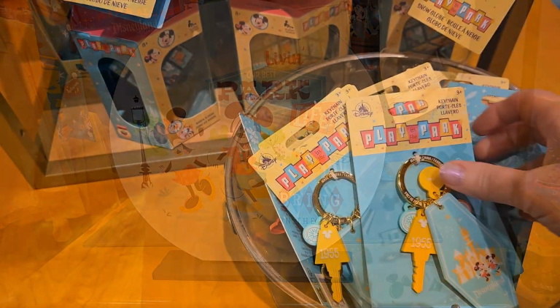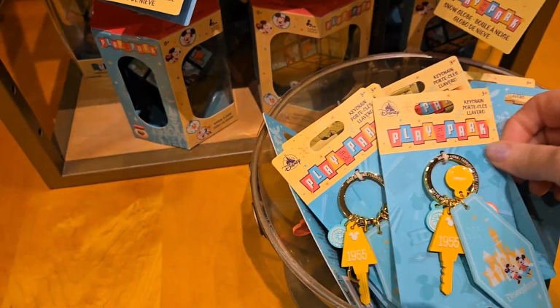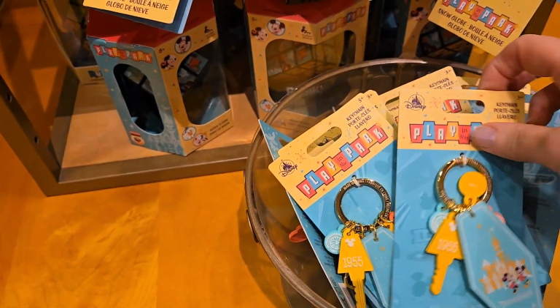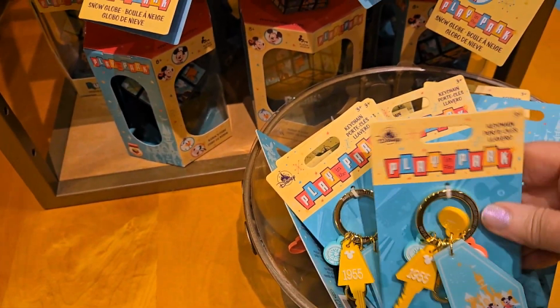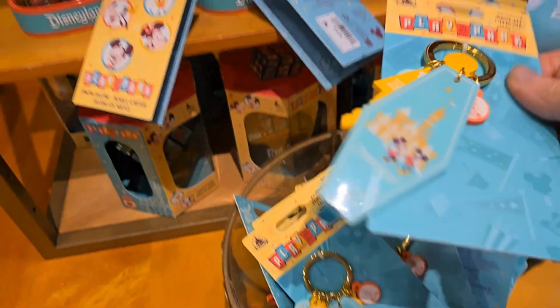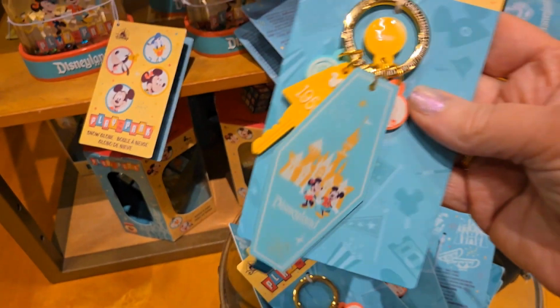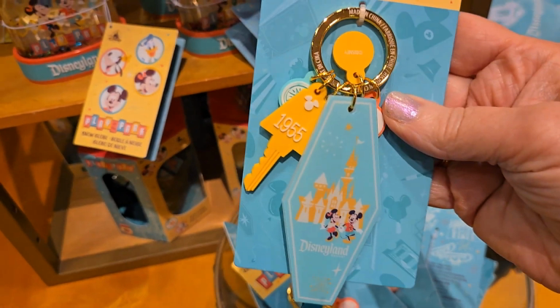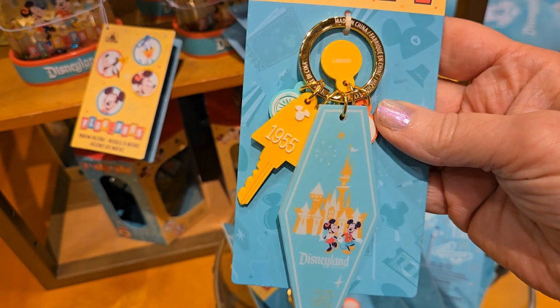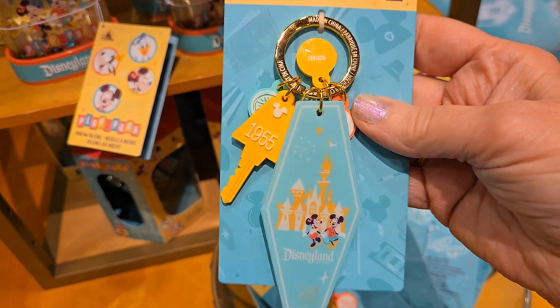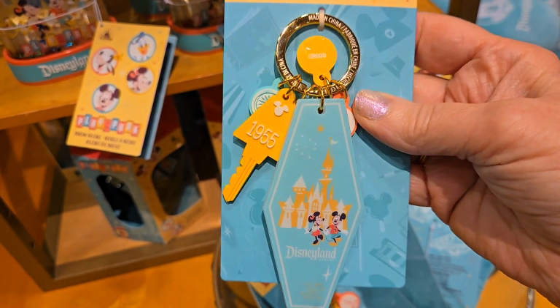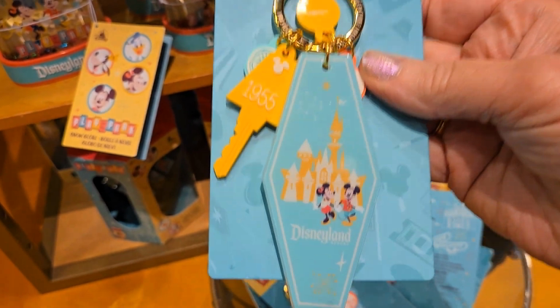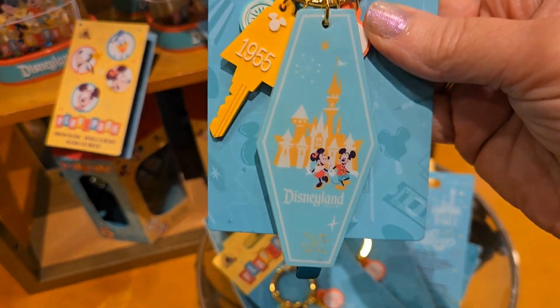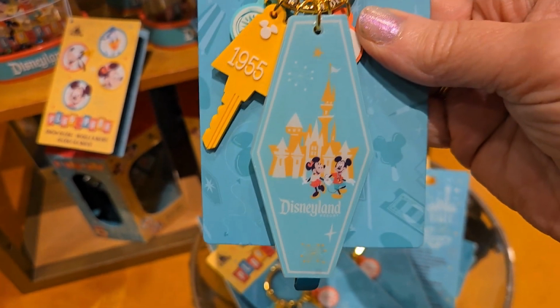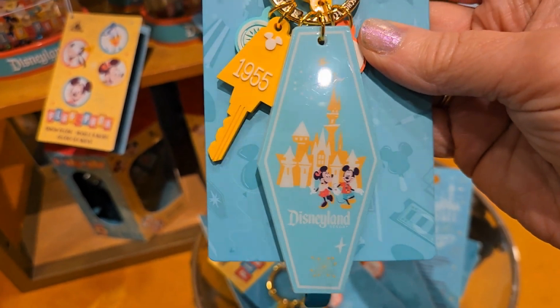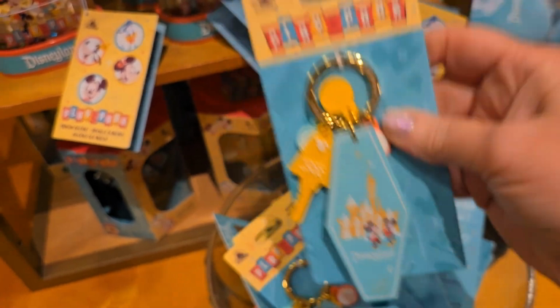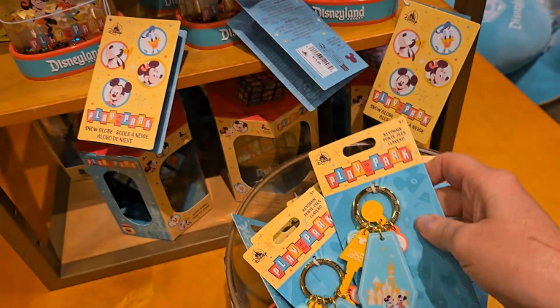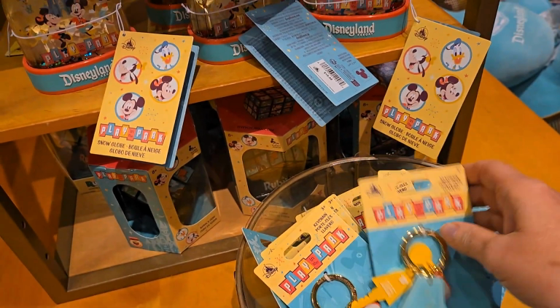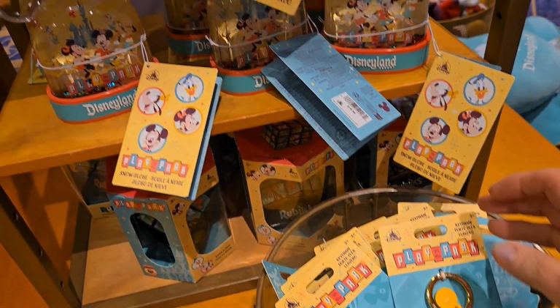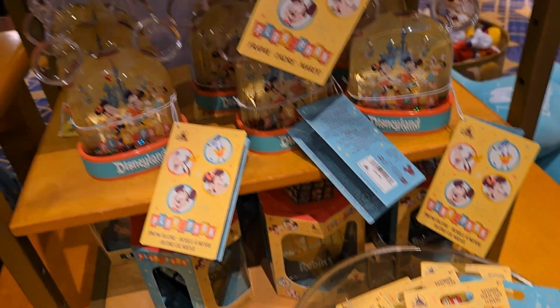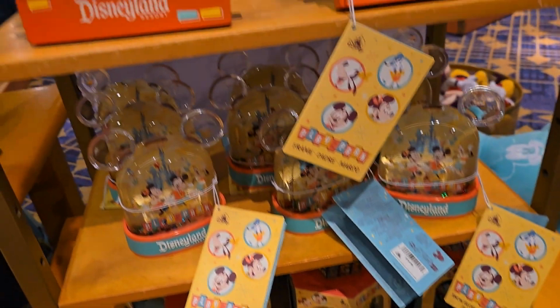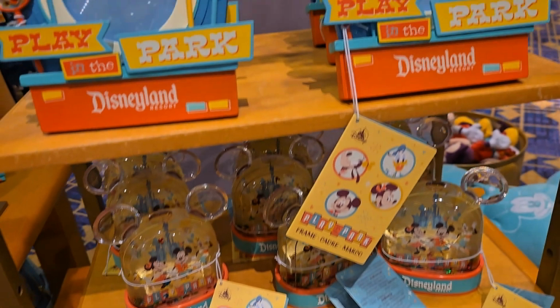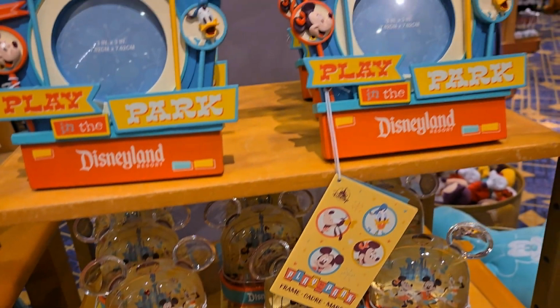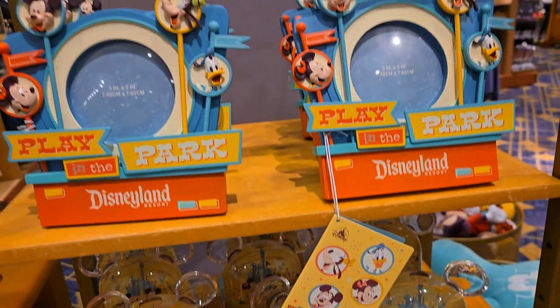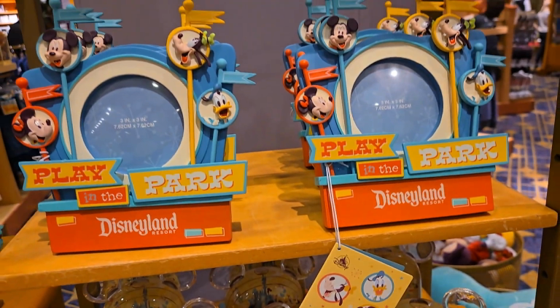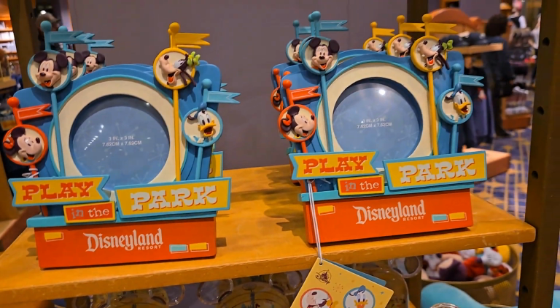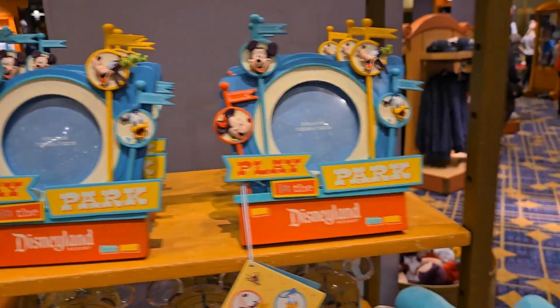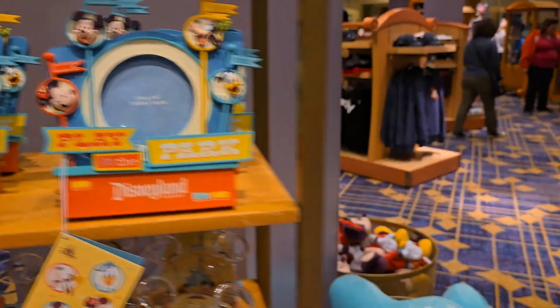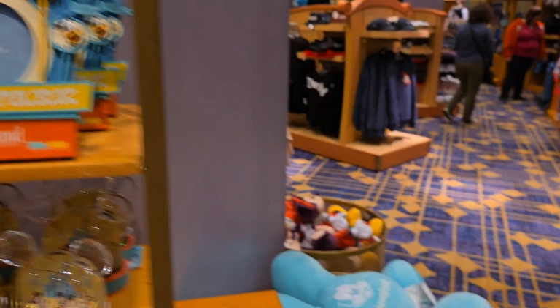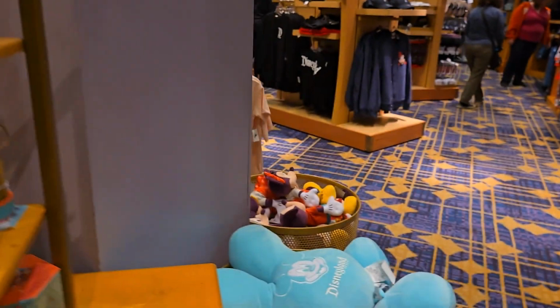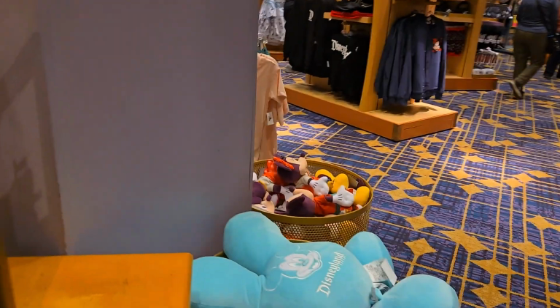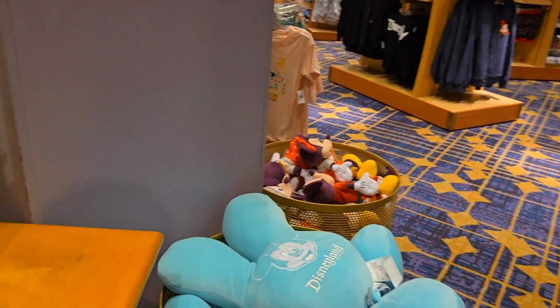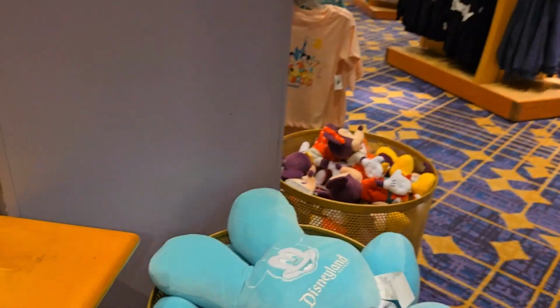Look at these retro hotel key ornaments — are you kidding me right now? I love that 1955 is on one of the keys. Too stinking cute!